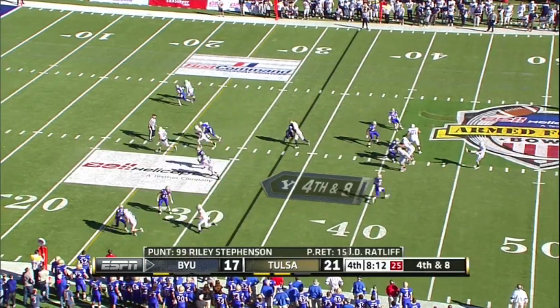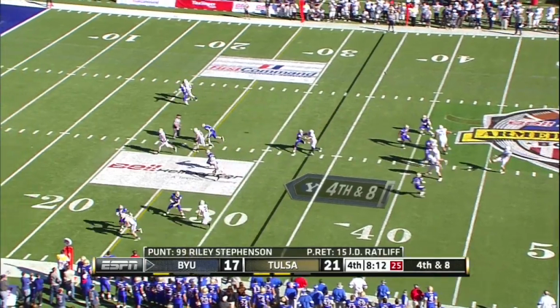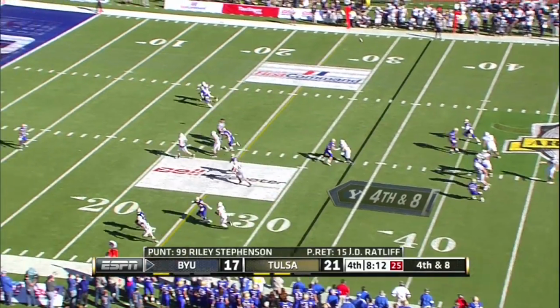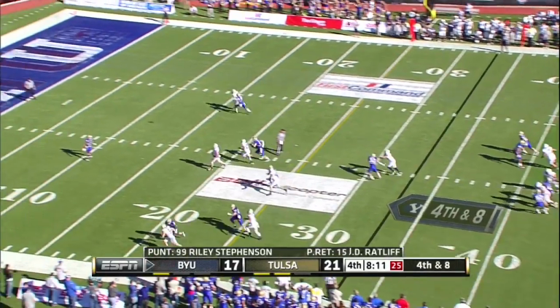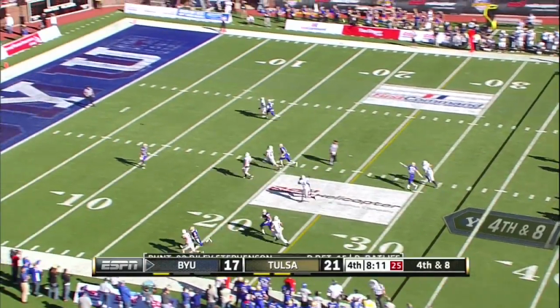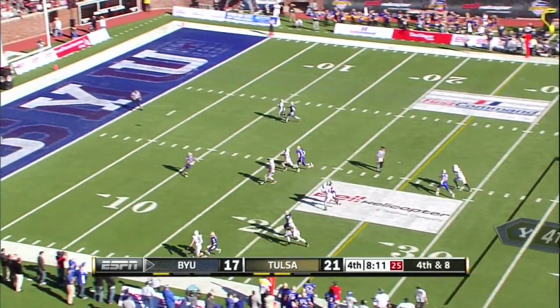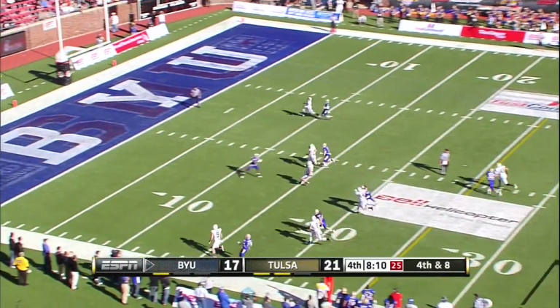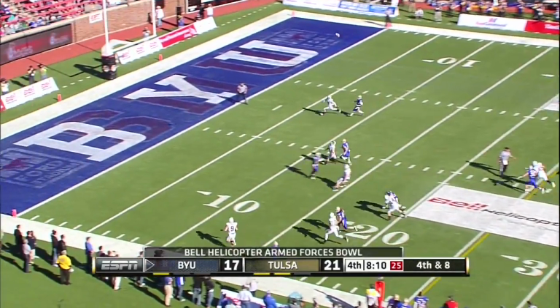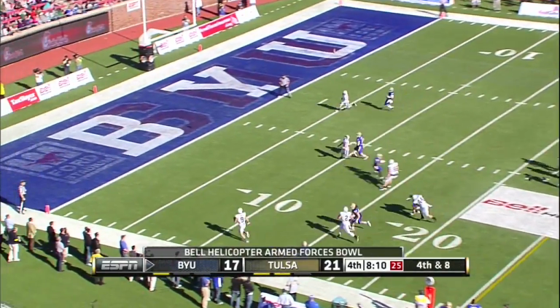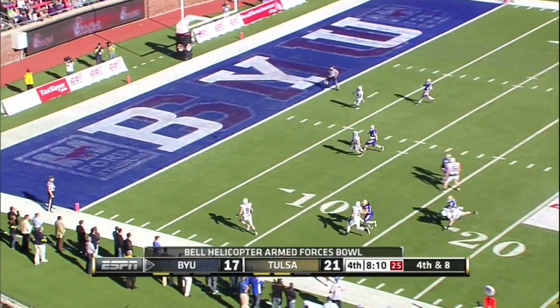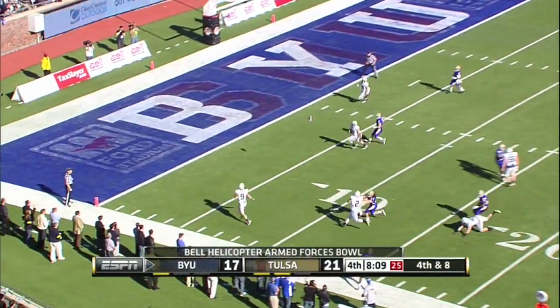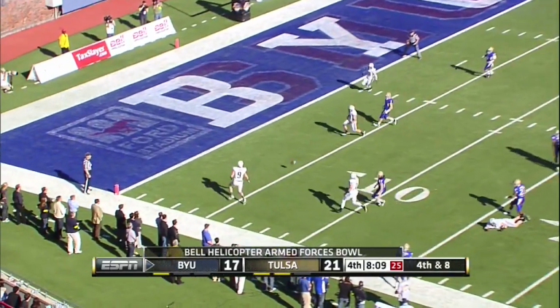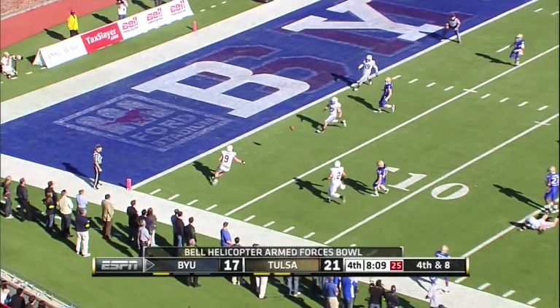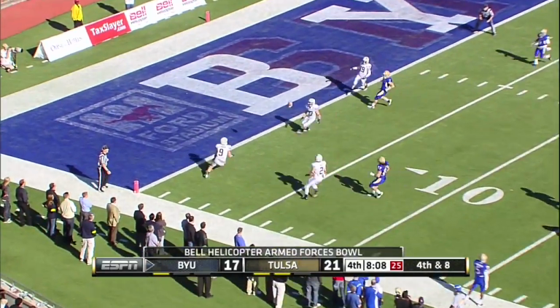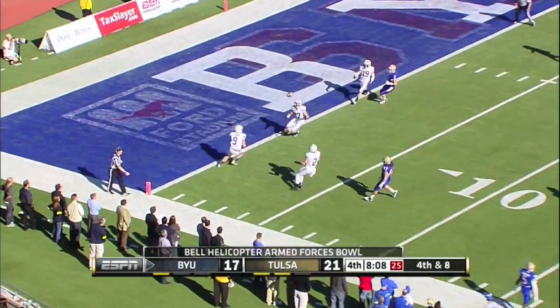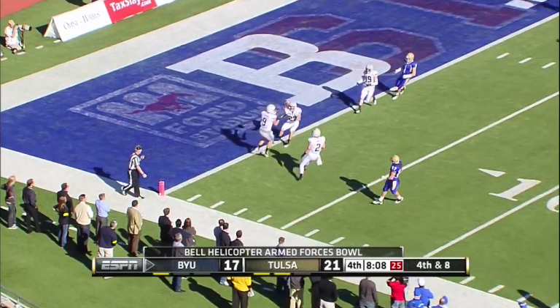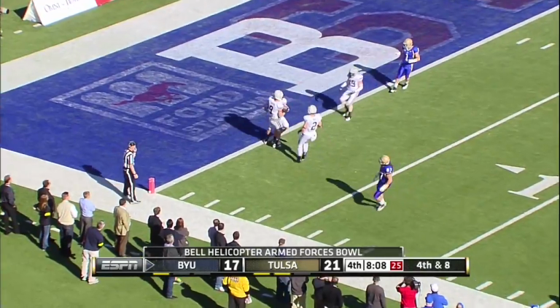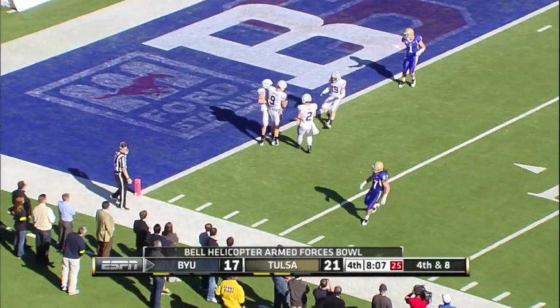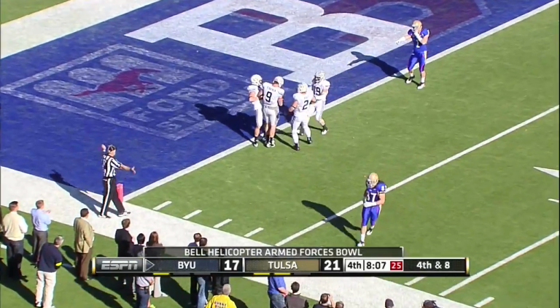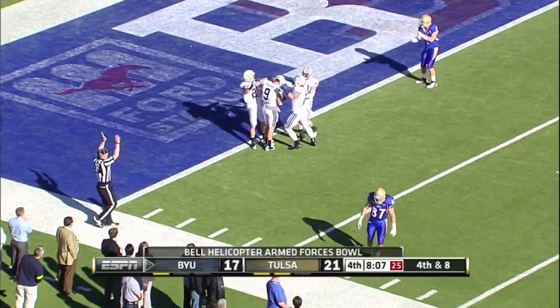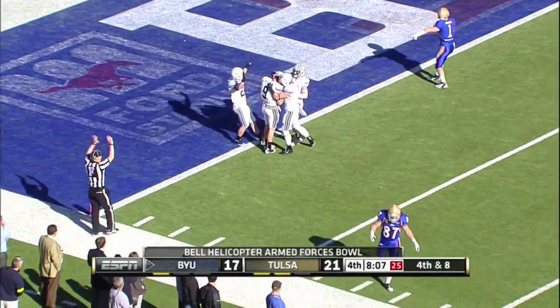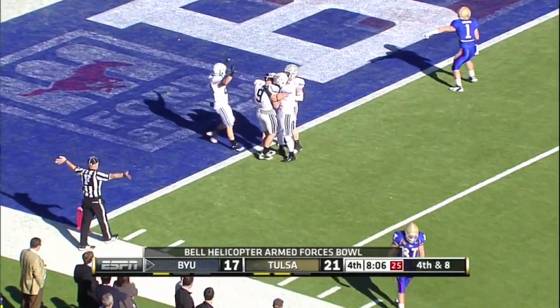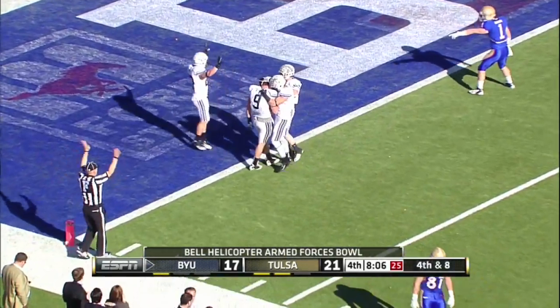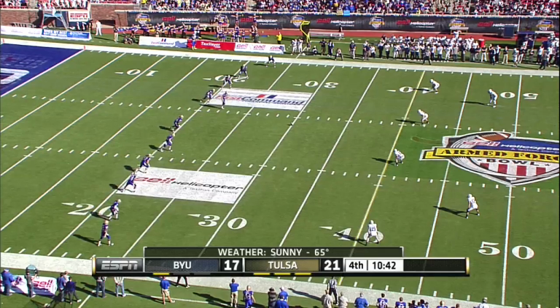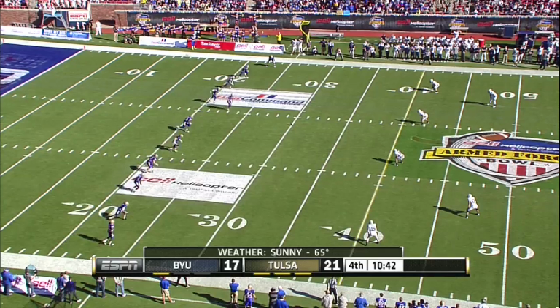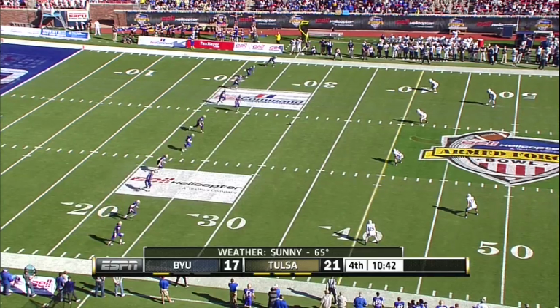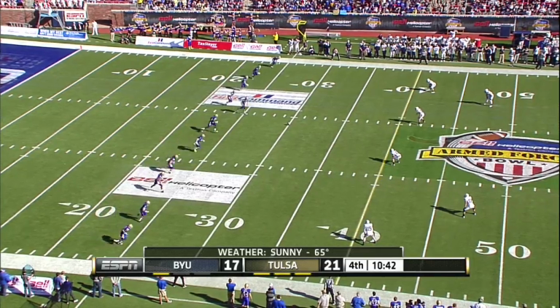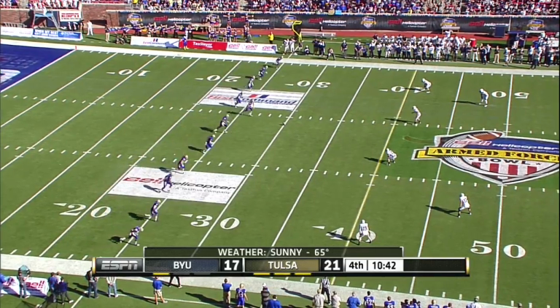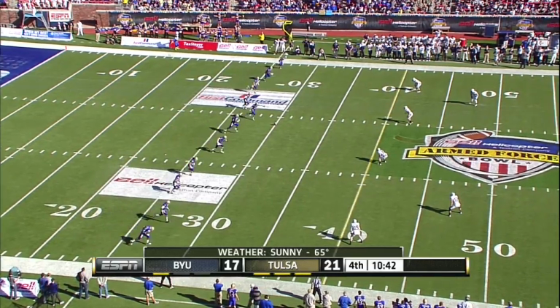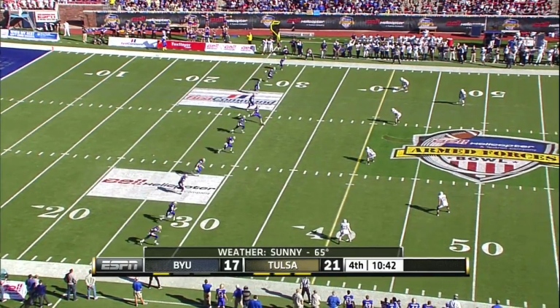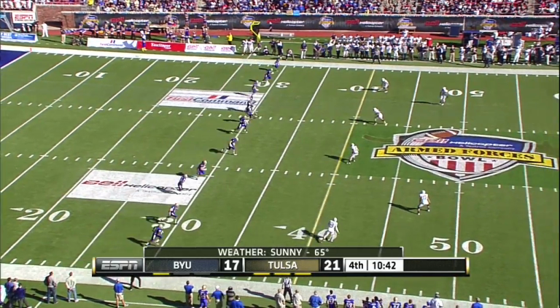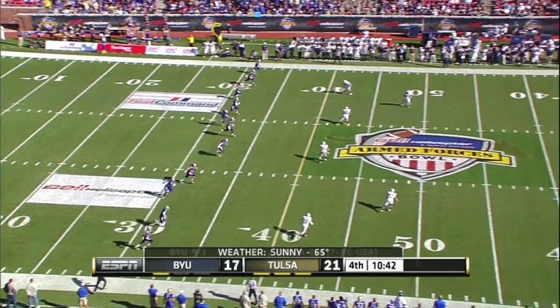A little pooch punt to the corner — Stevenson will hit it to five and down on this. With eight touchdowns coming into the bowl game.